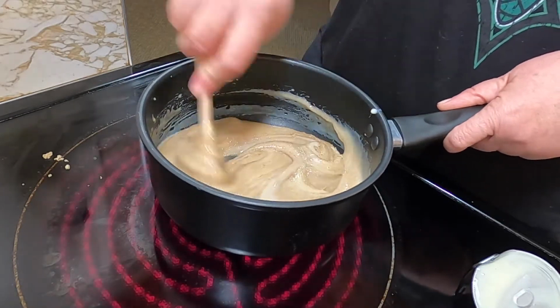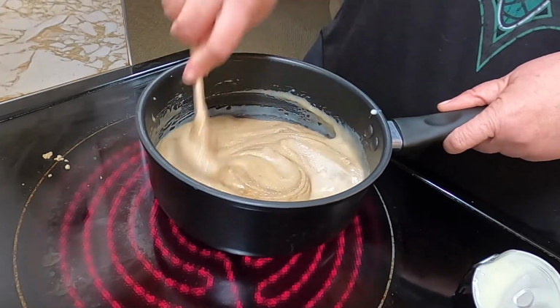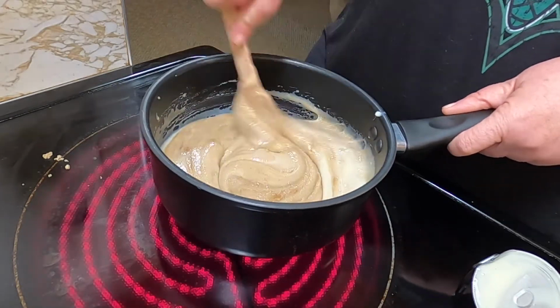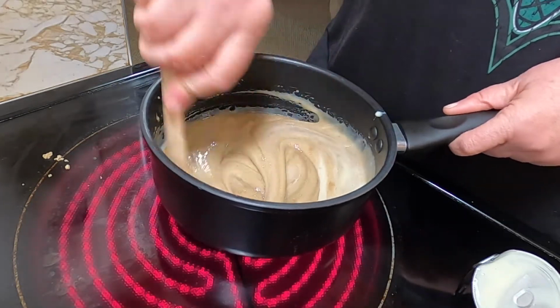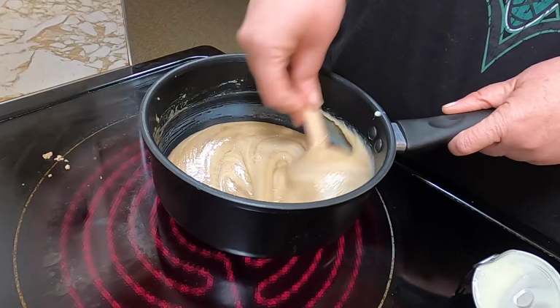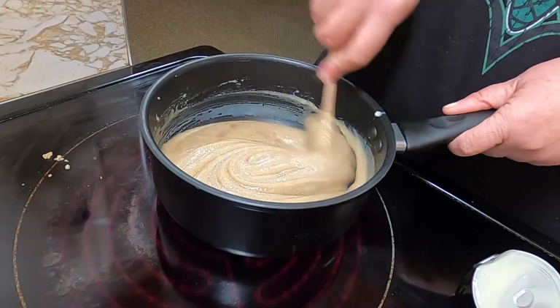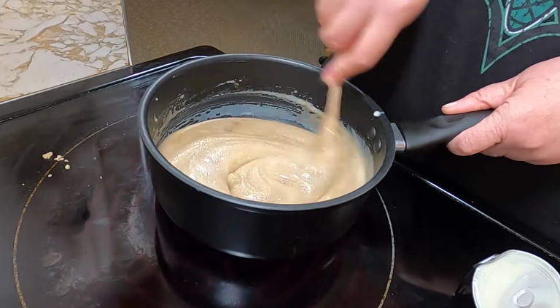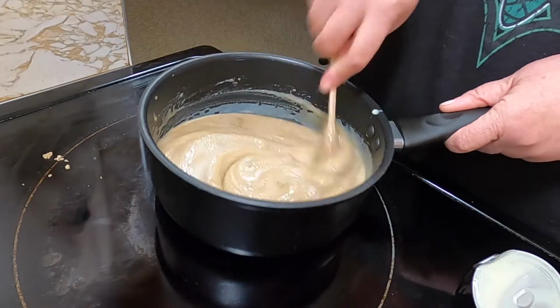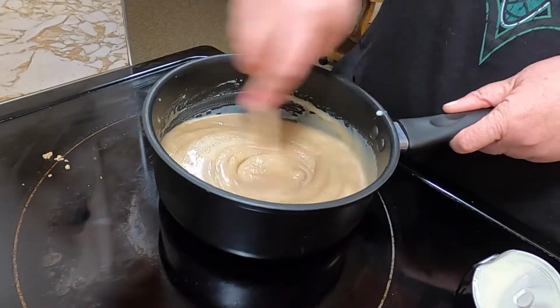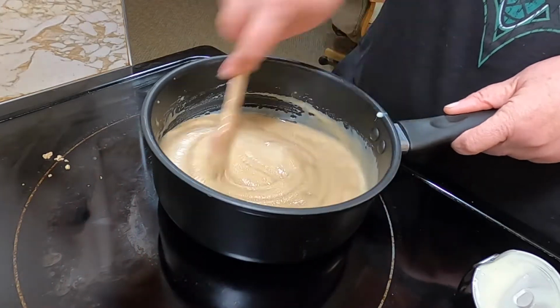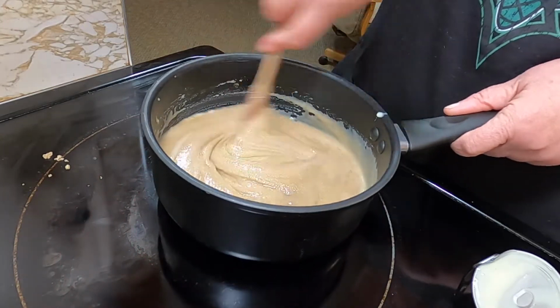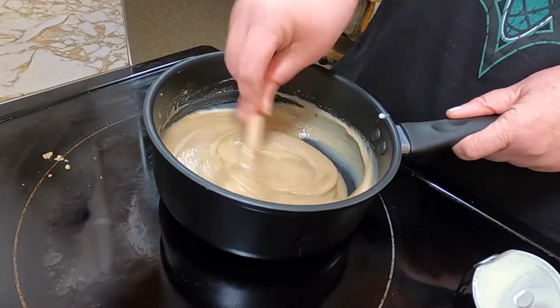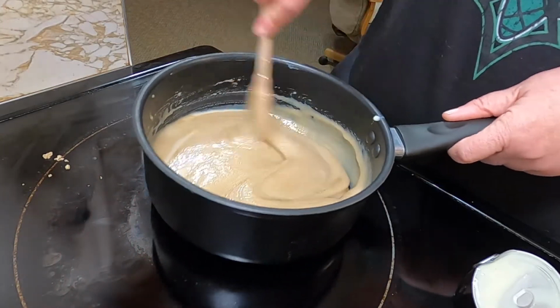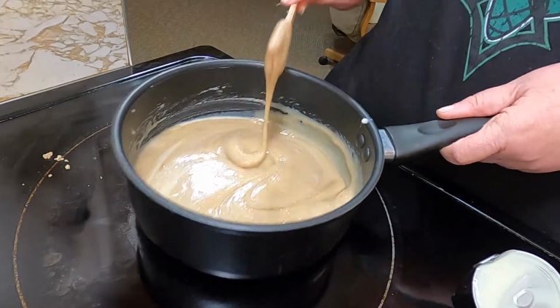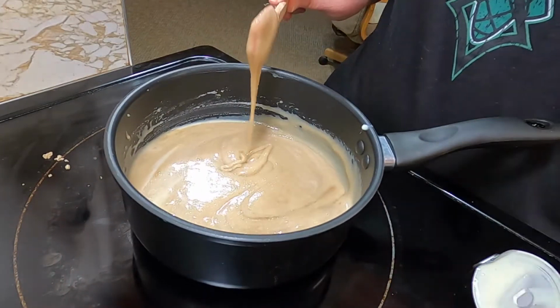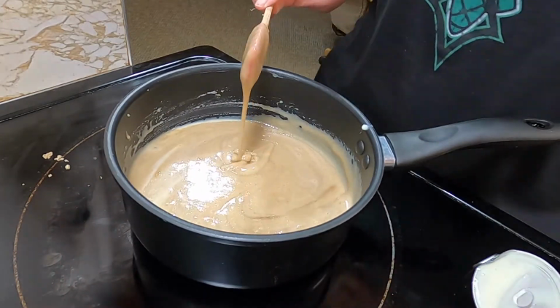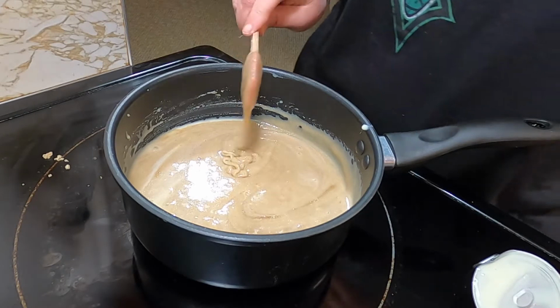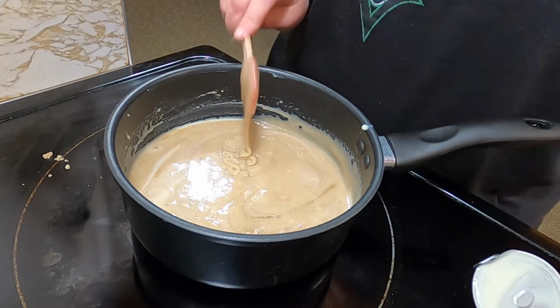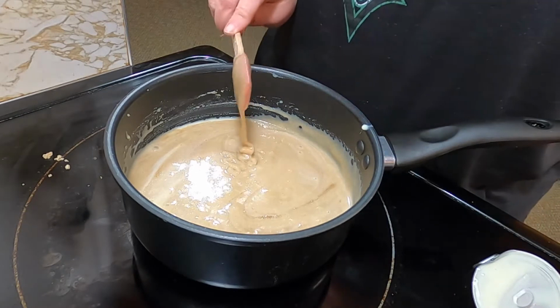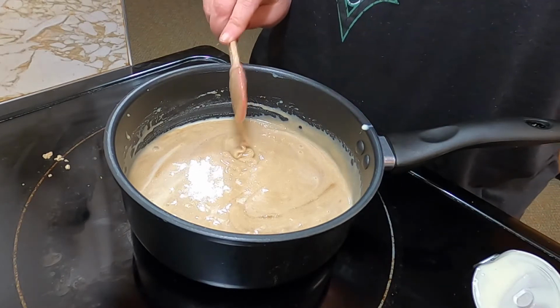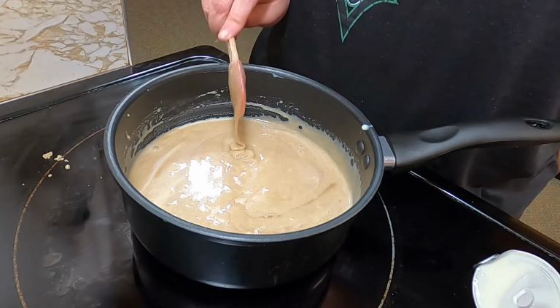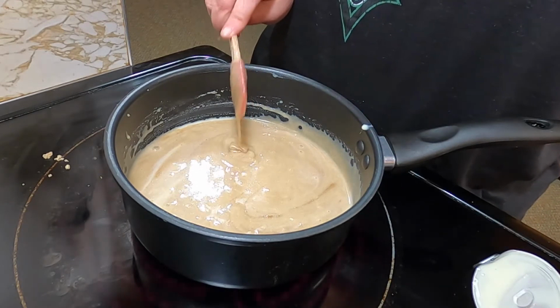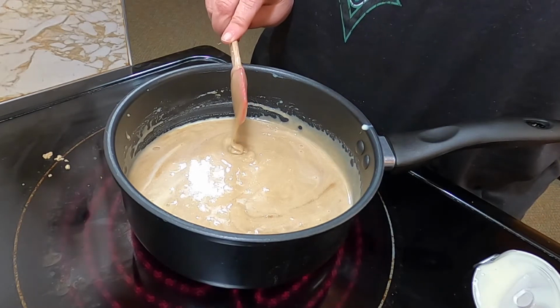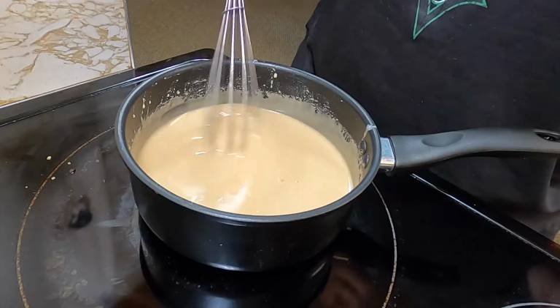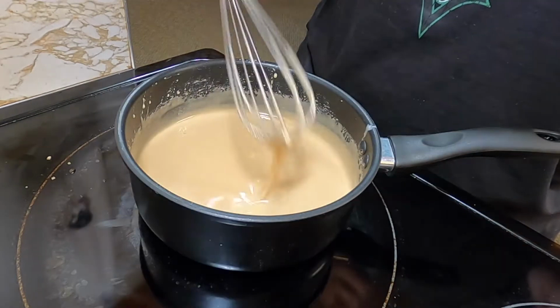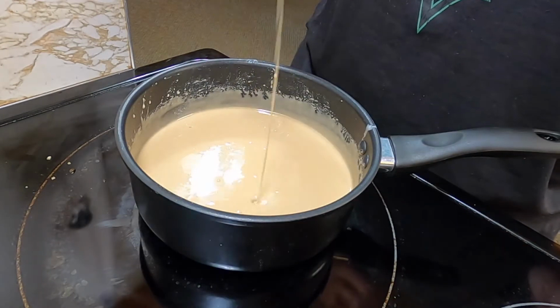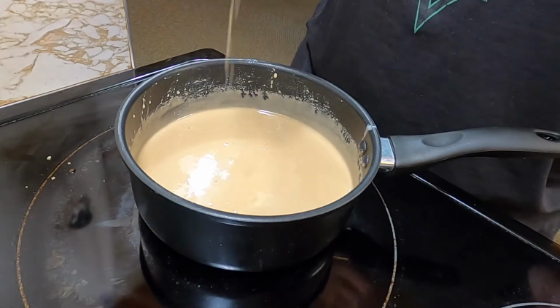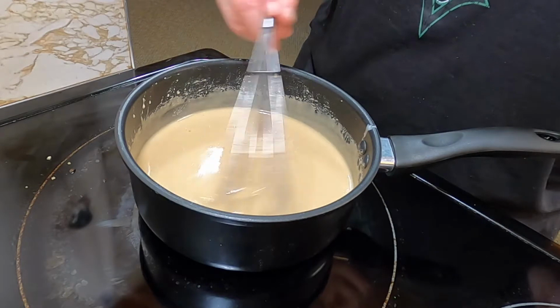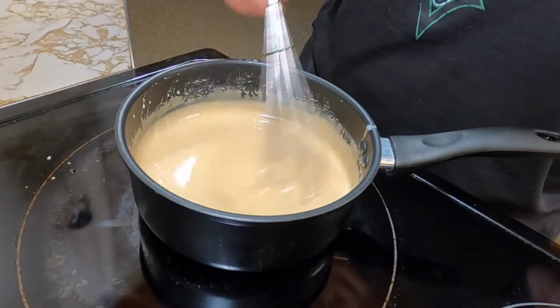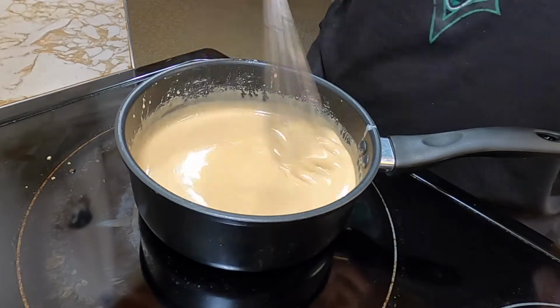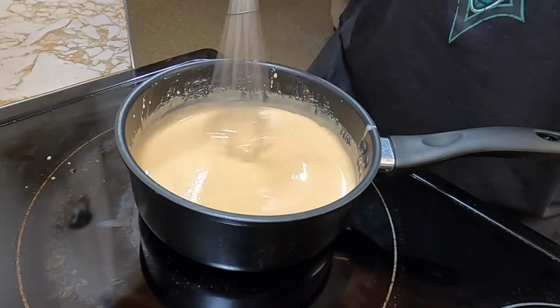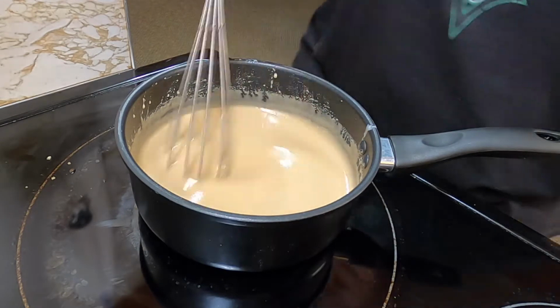I'm going to mix it up good and then pretty much continuously mix it until it's completely melted down. It's starting to get a little bit more thick.